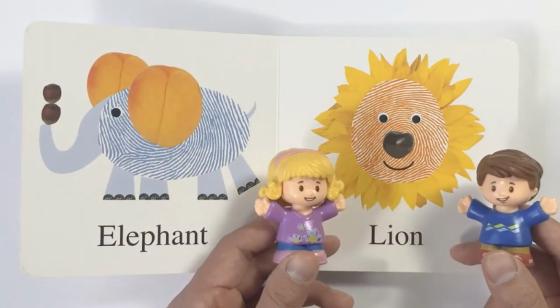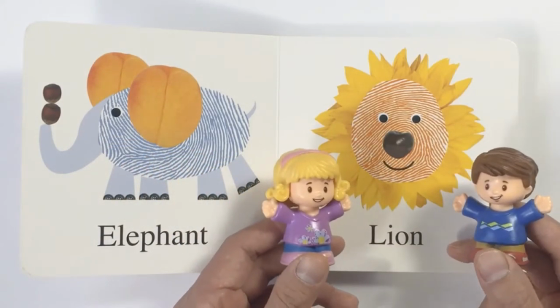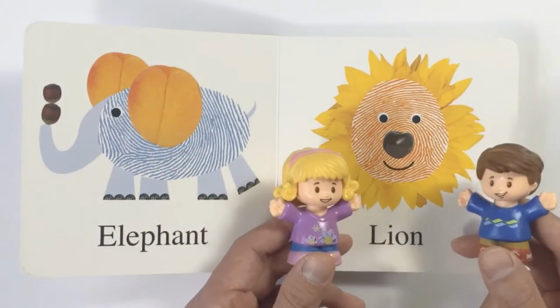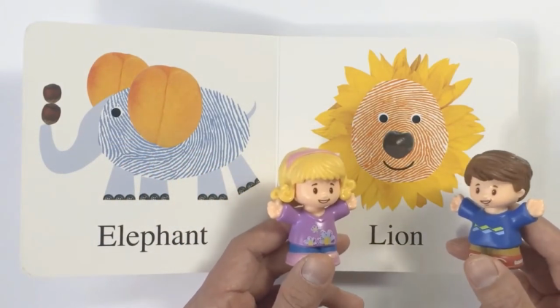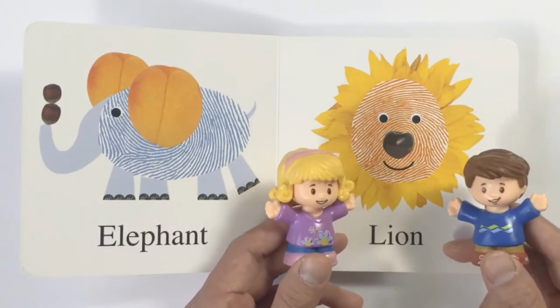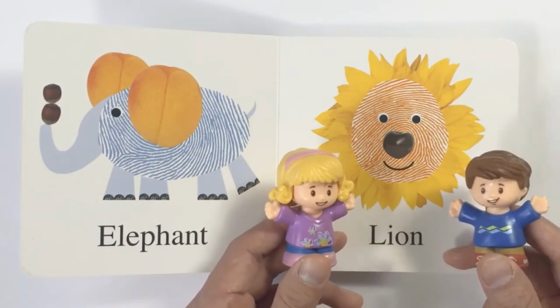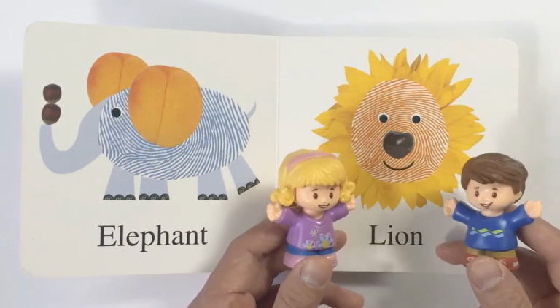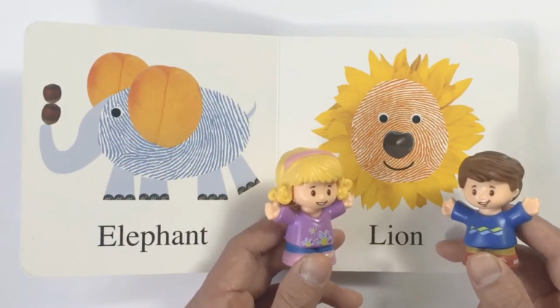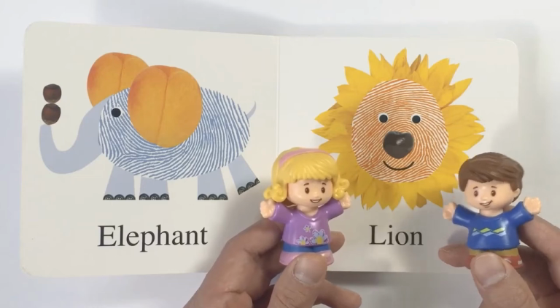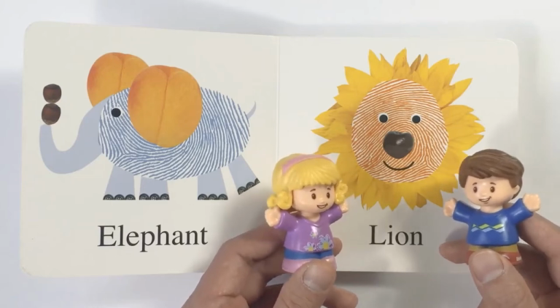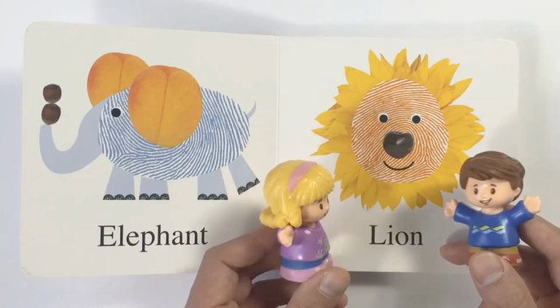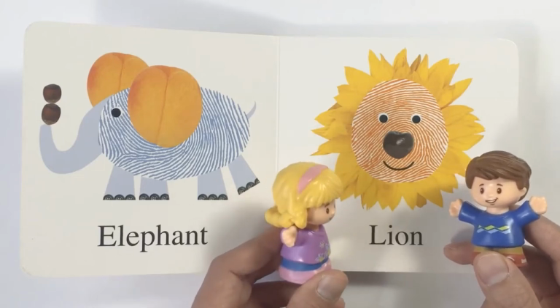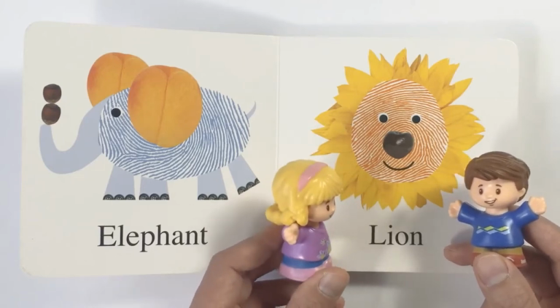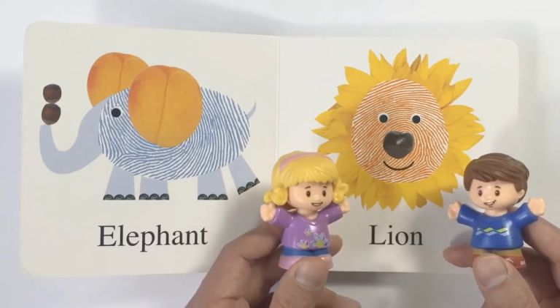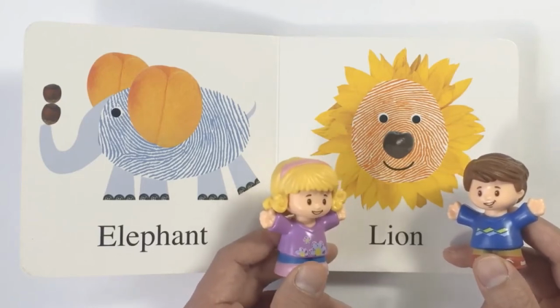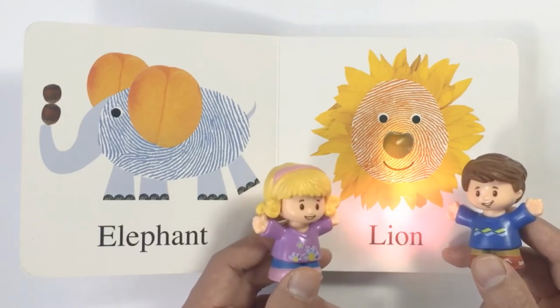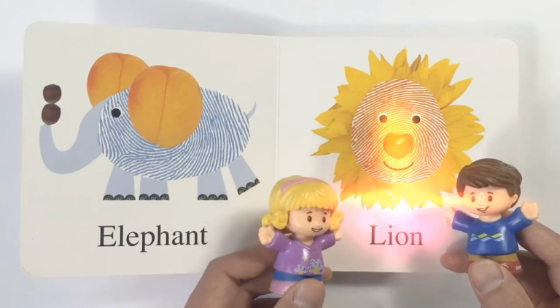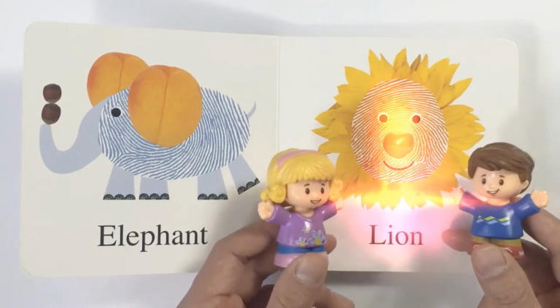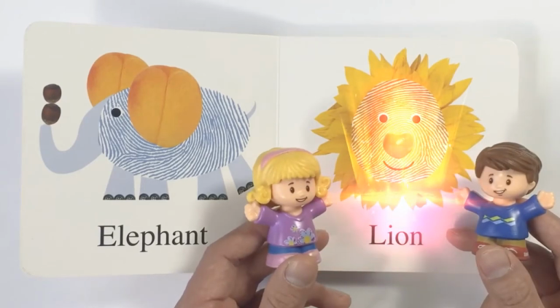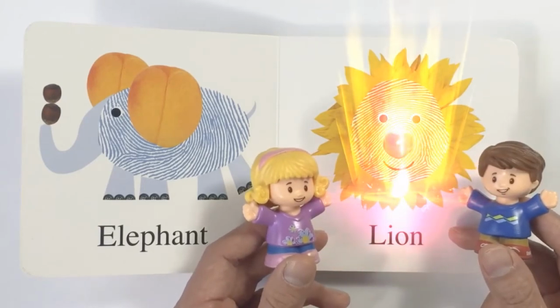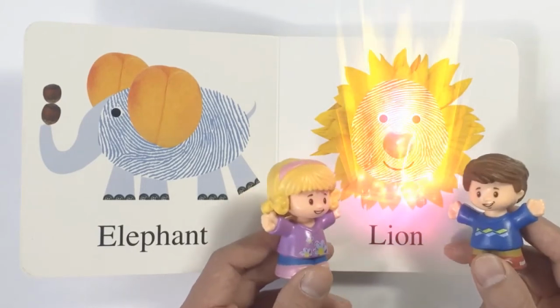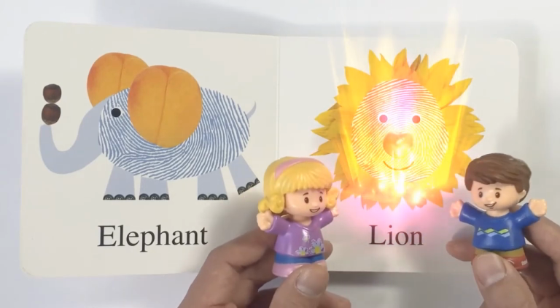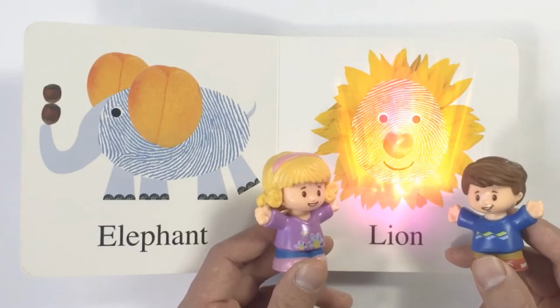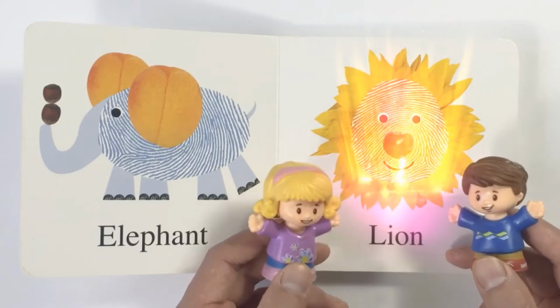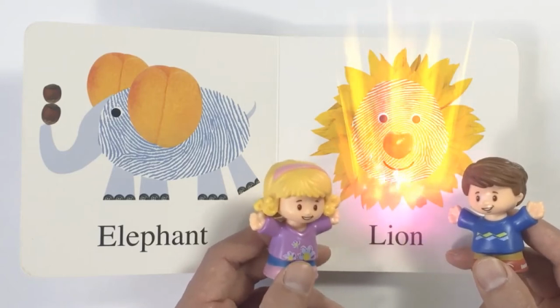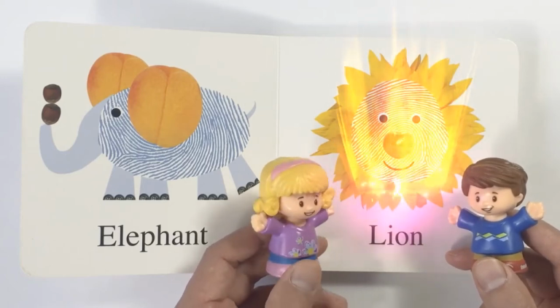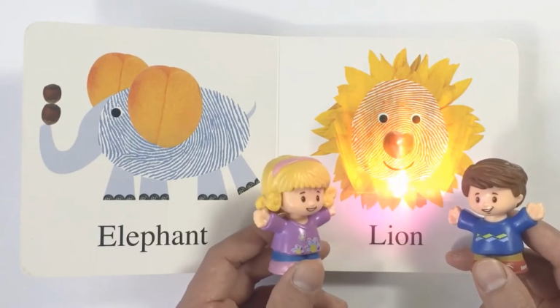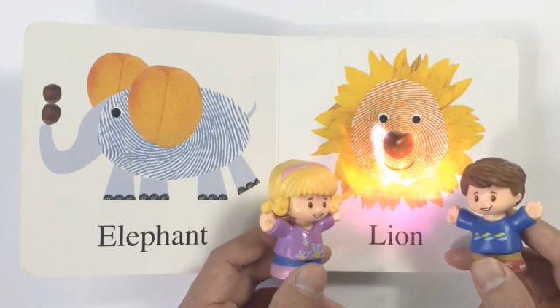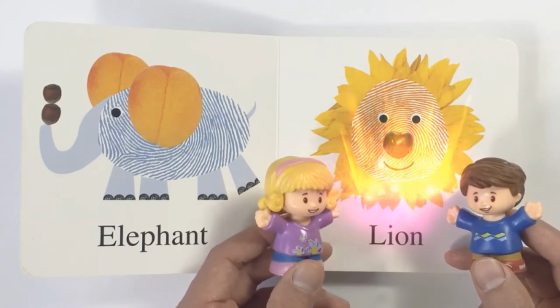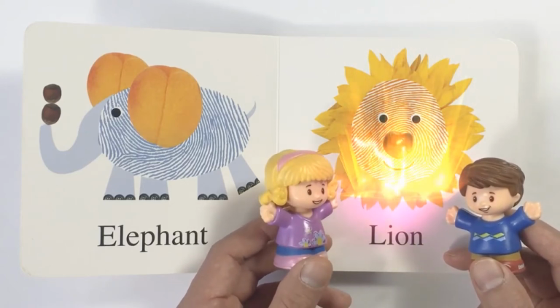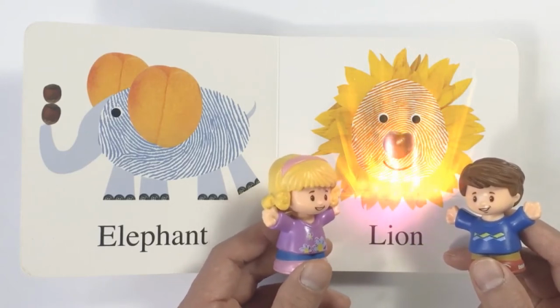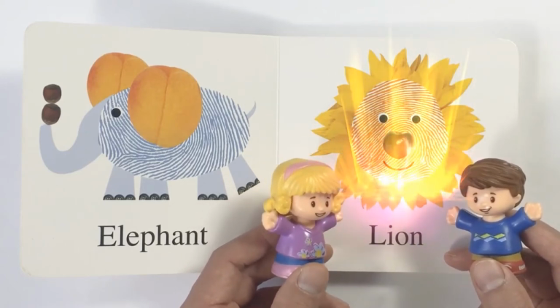Wow, this next animal belongs in the jungle. Yes, it is a lion. Good thing it's a book, not a real one.